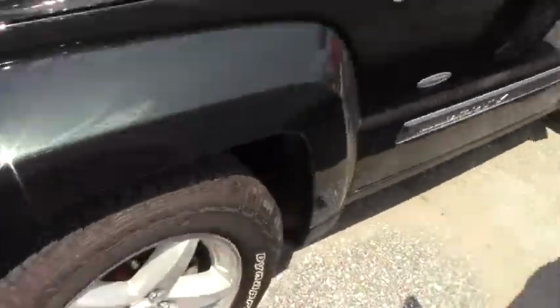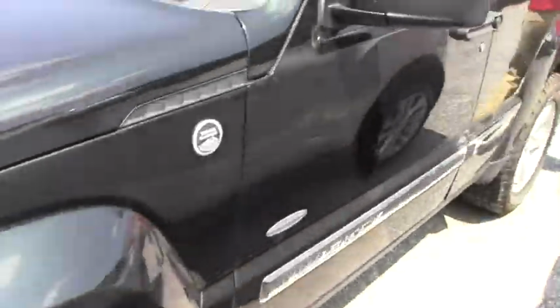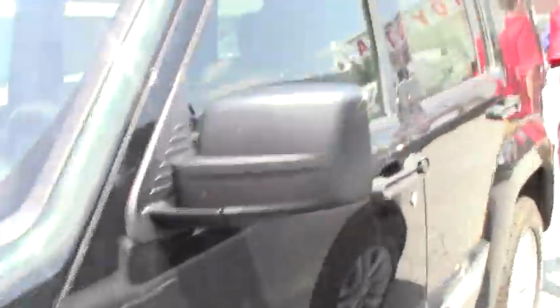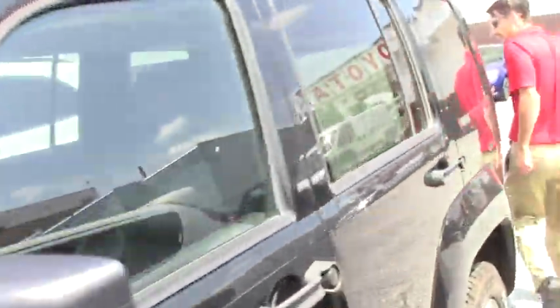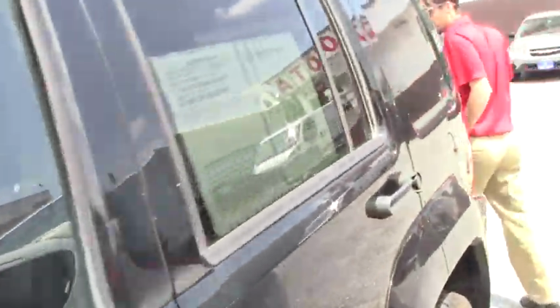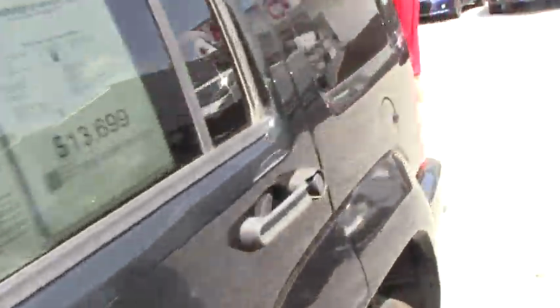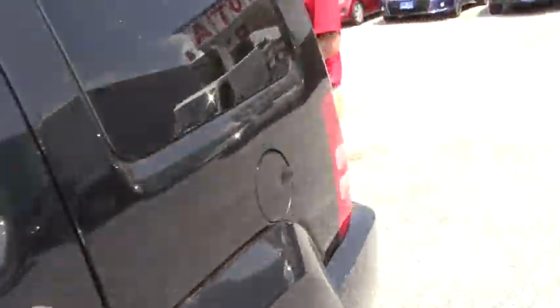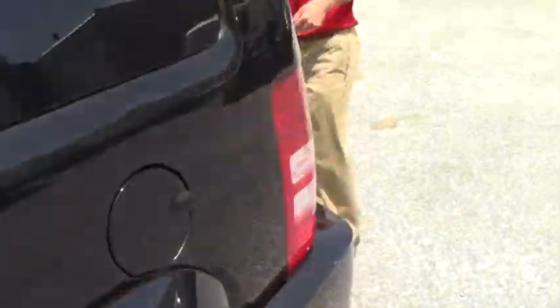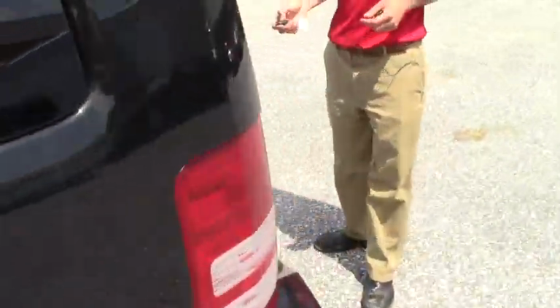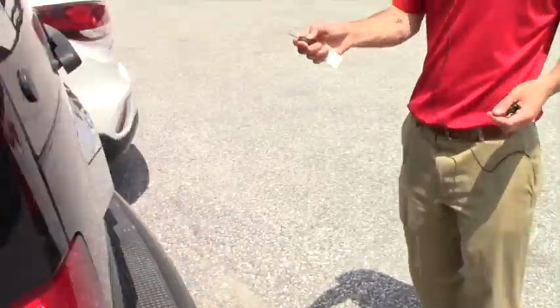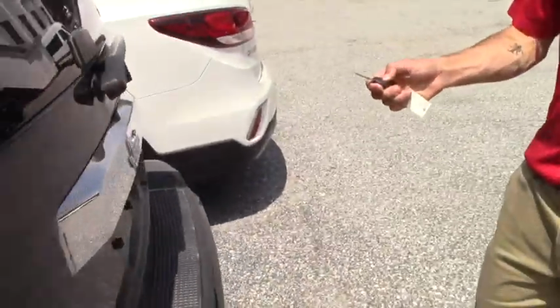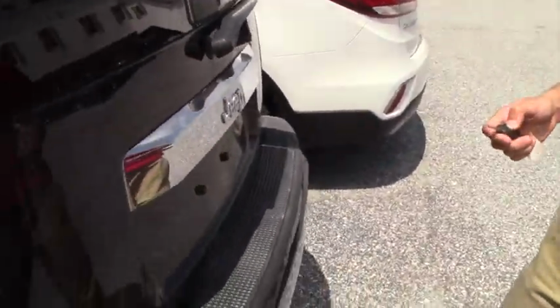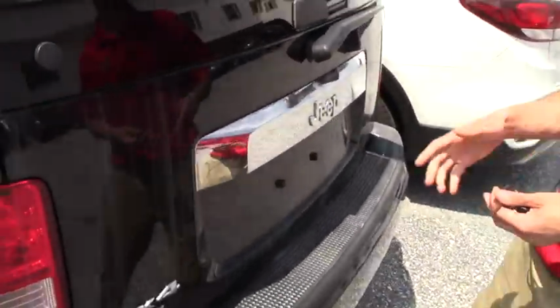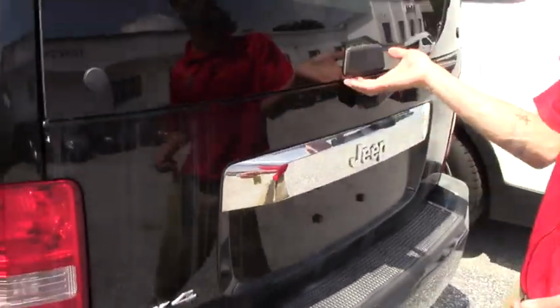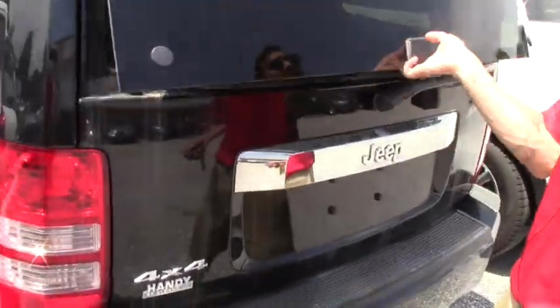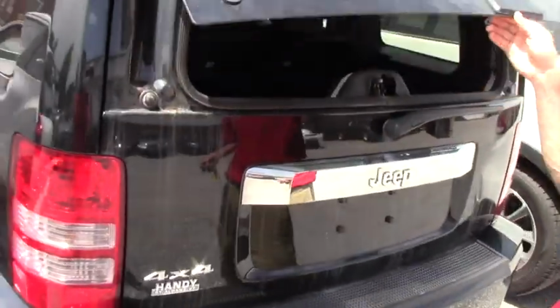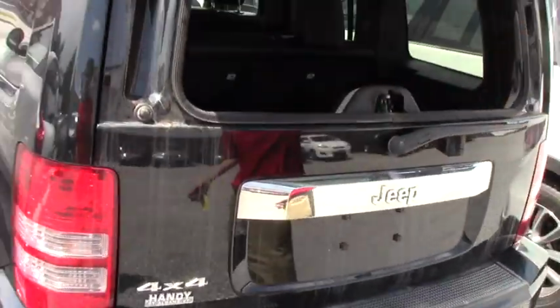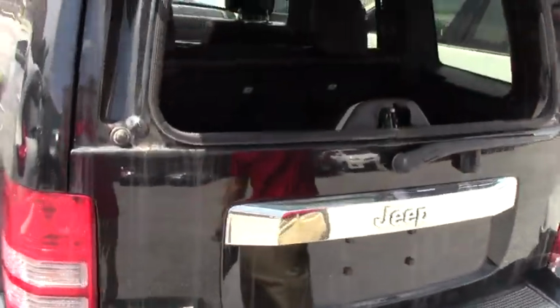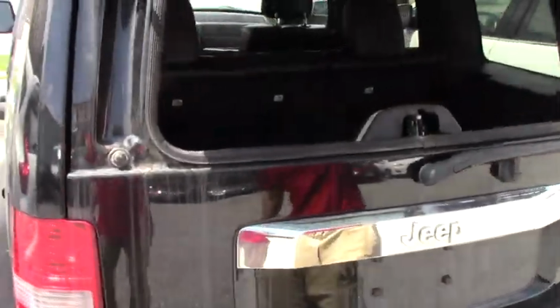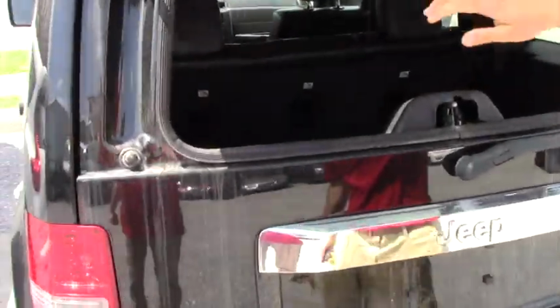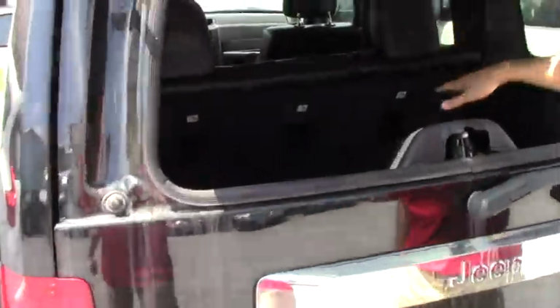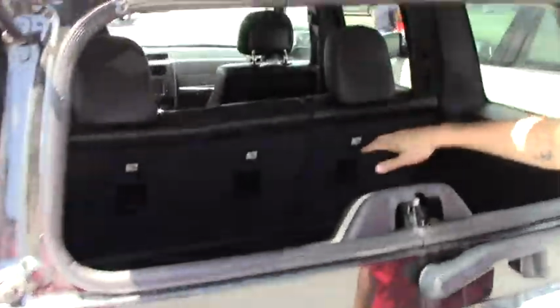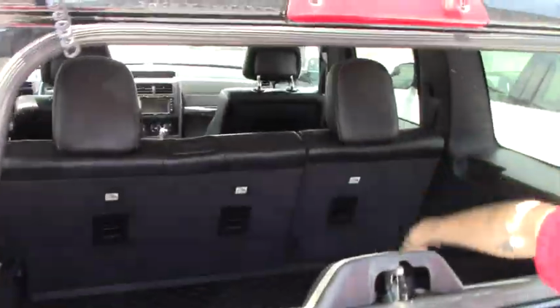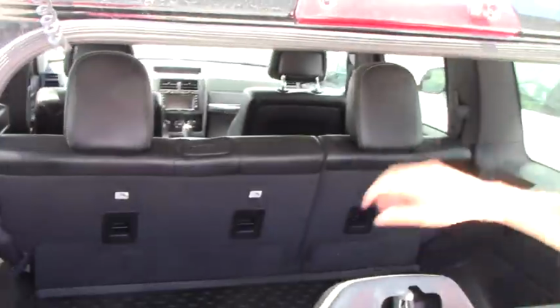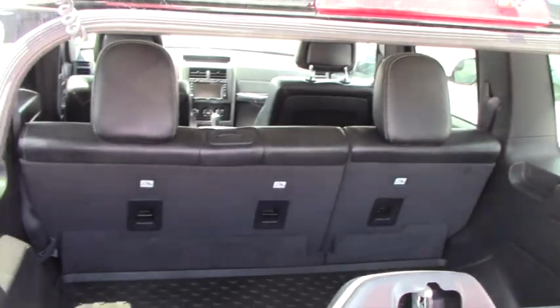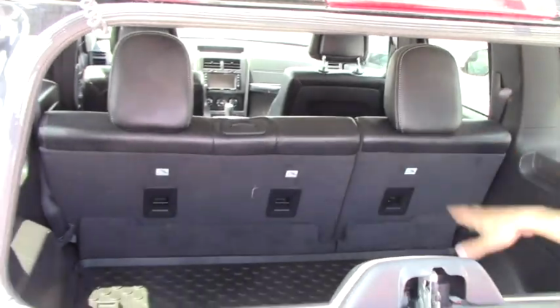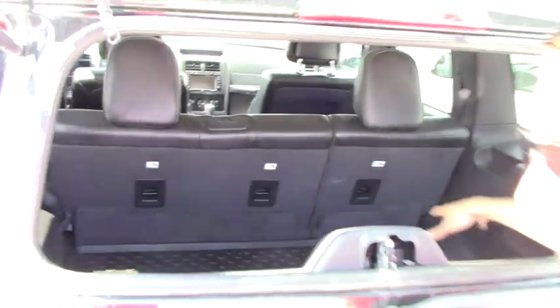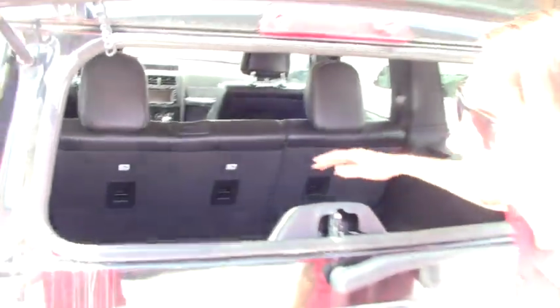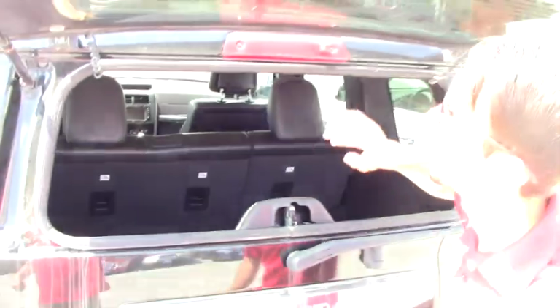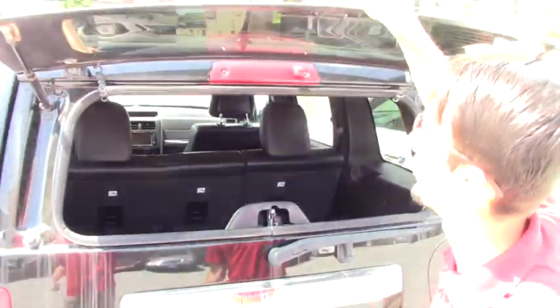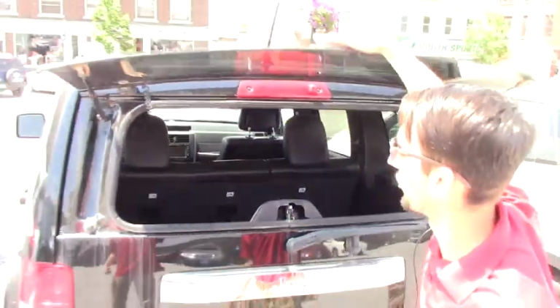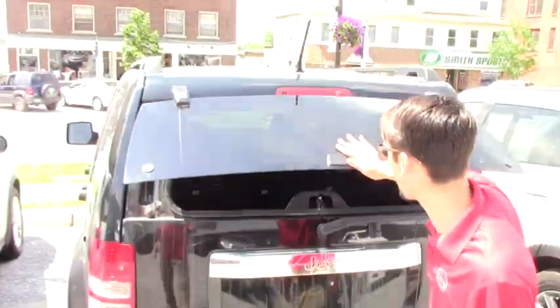Coming around to the back, you do get this option of lifting up the rear window to reach inside if you have any groceries or anything, so that way you don't have to open the whole lift gate.